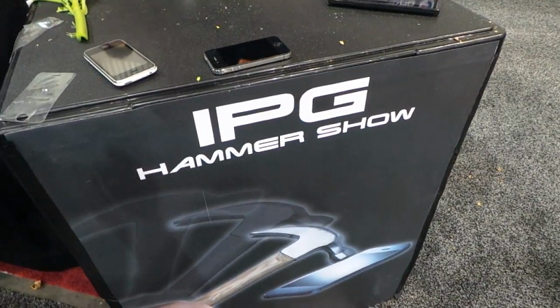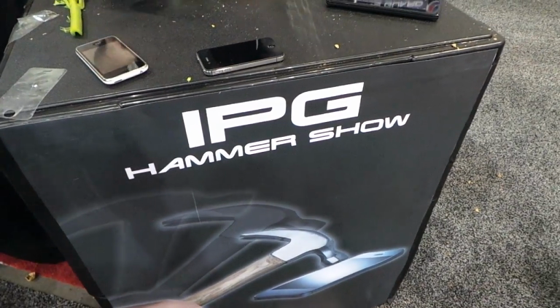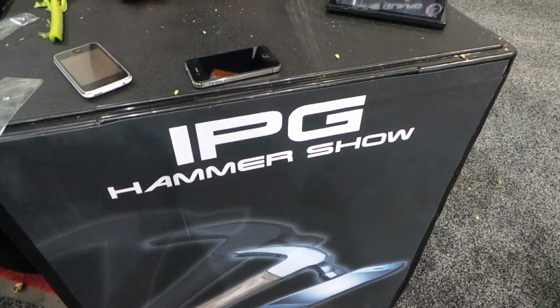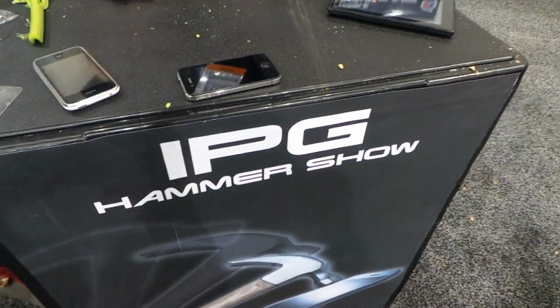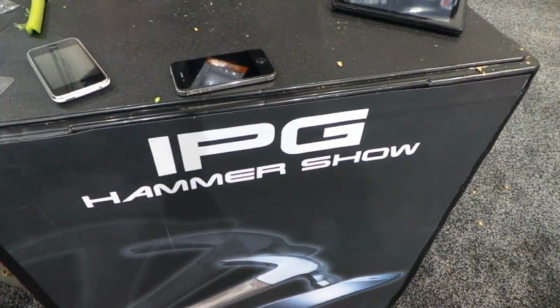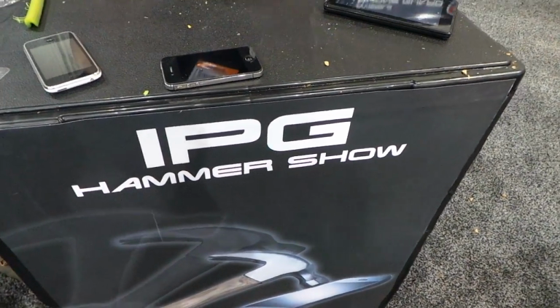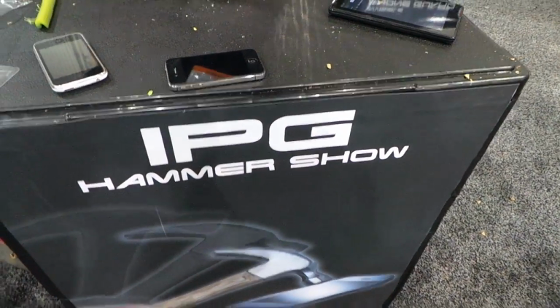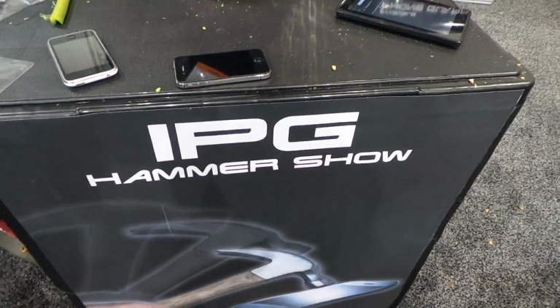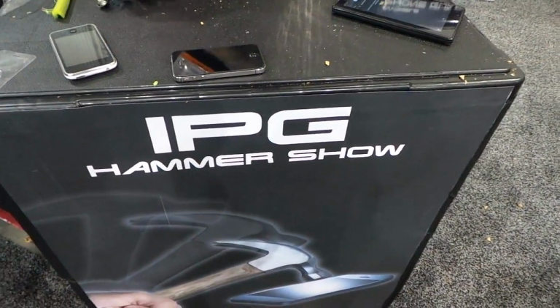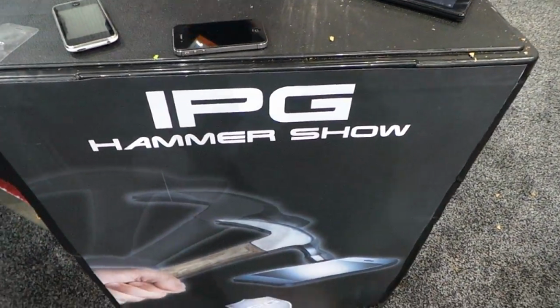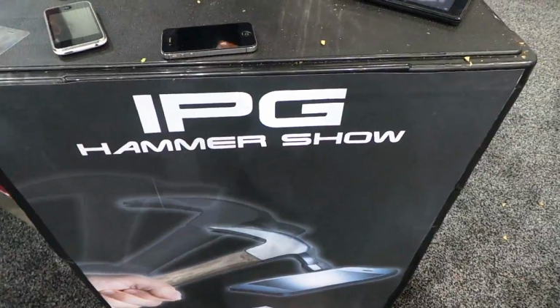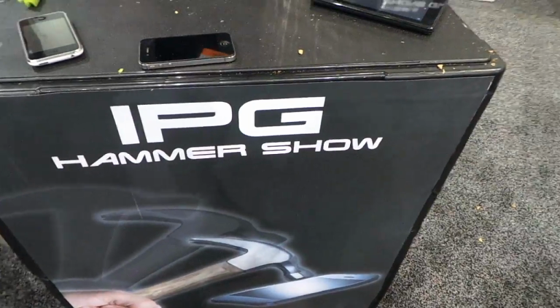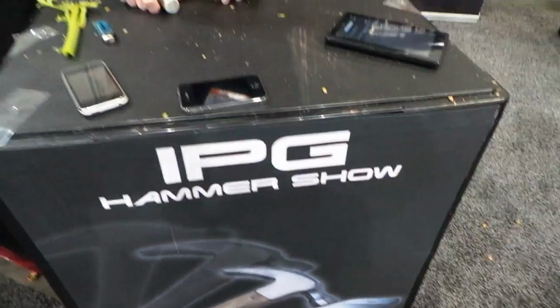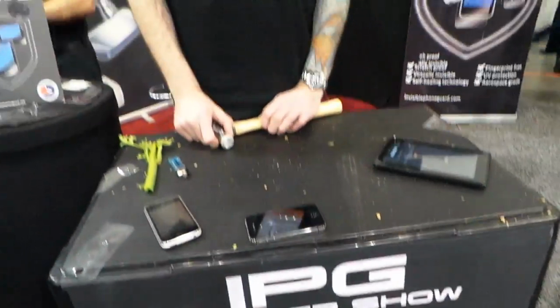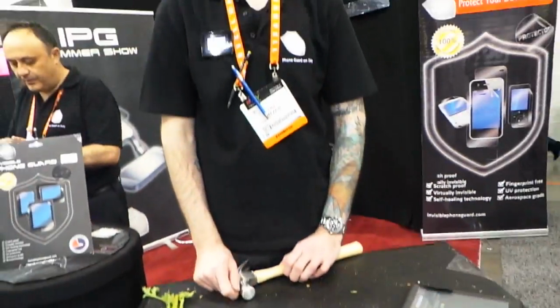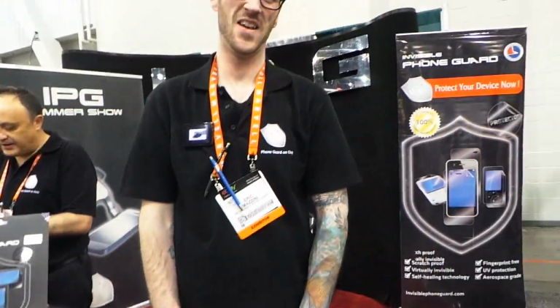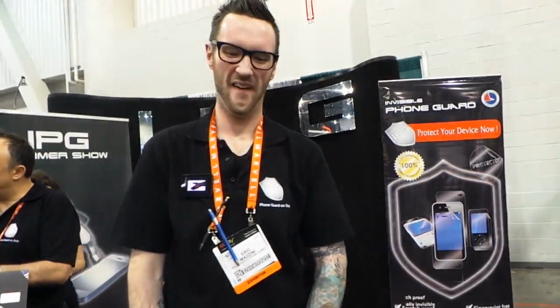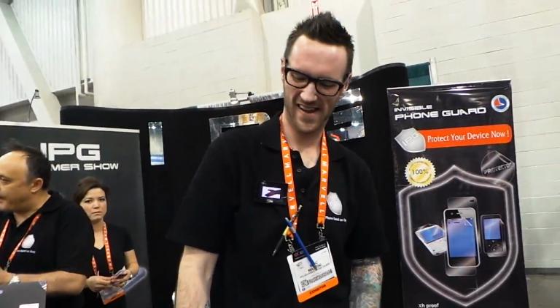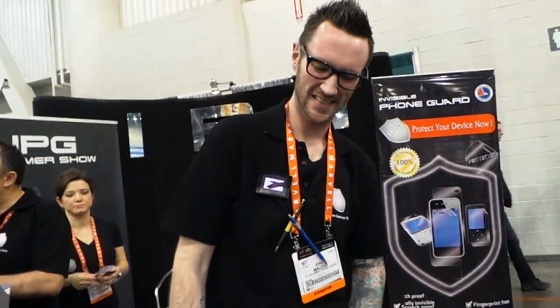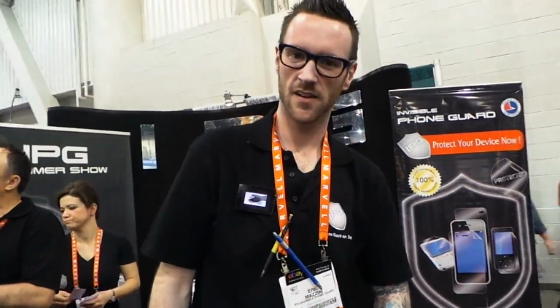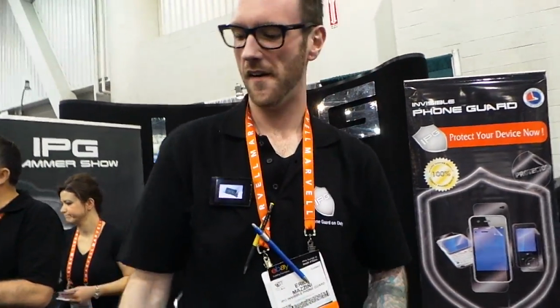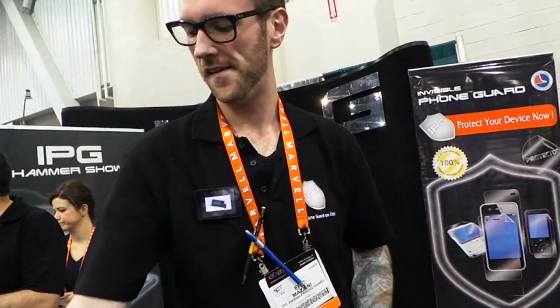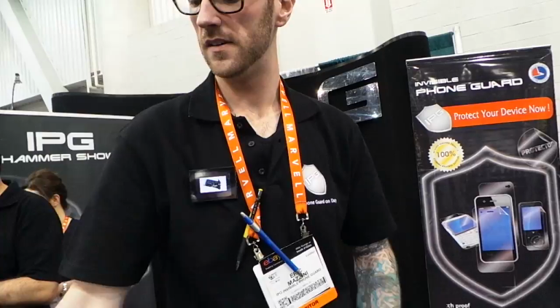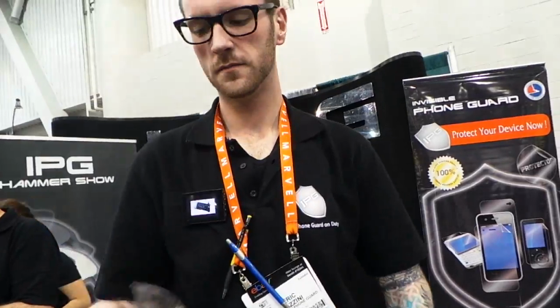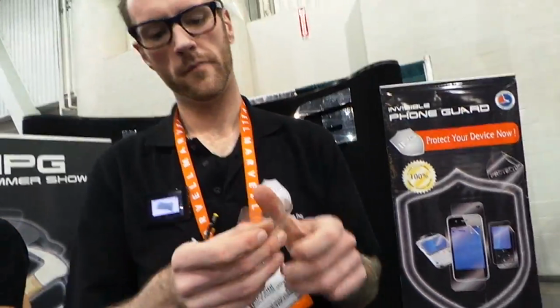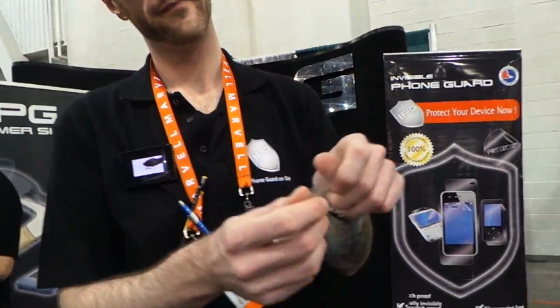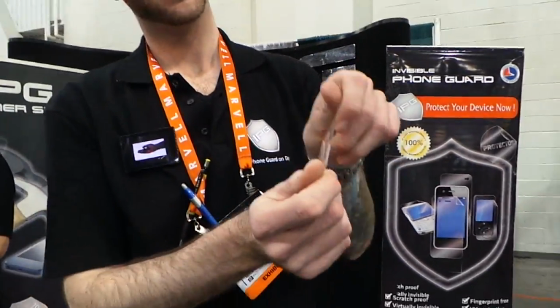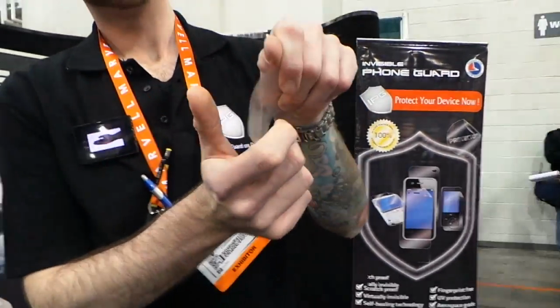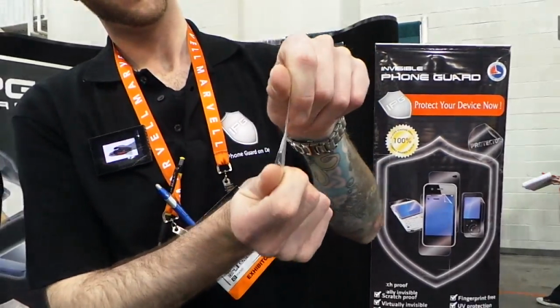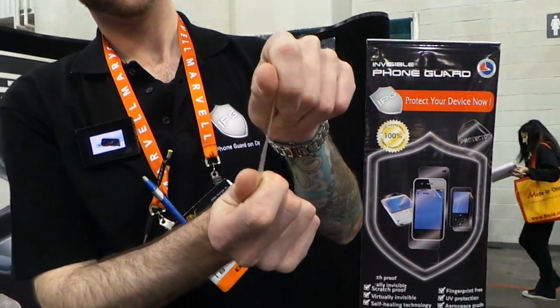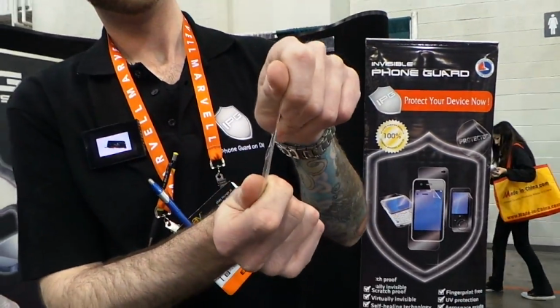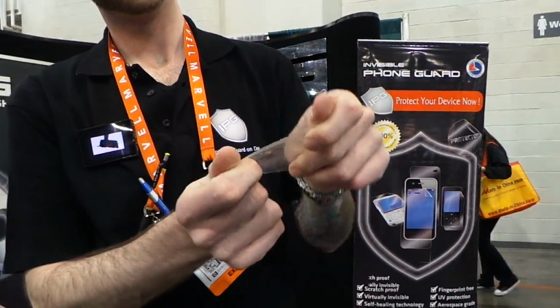Hey, it's Rob Jackson with FanDroid.com. I'm here at Invisible PhoneGuard and Hammershow. They've got a cool product that's super thin and provides incredible durability to your tablets and phones.